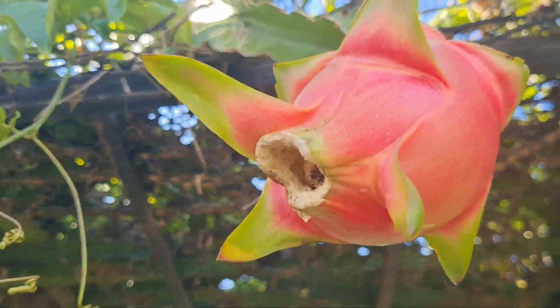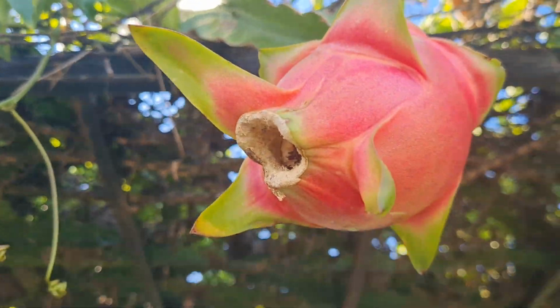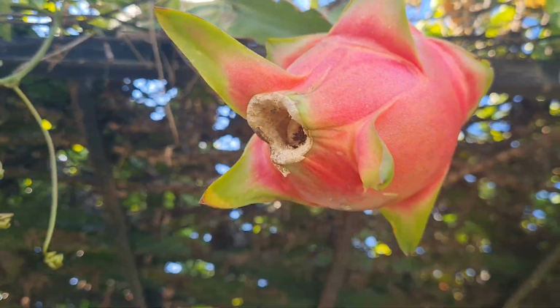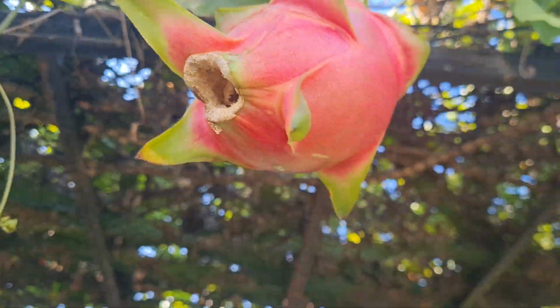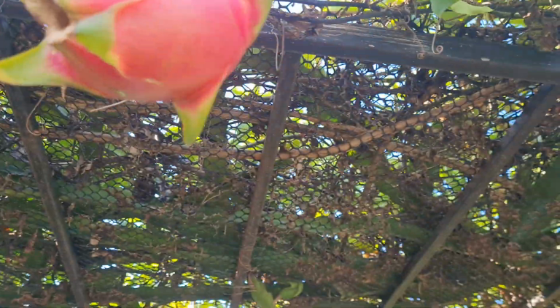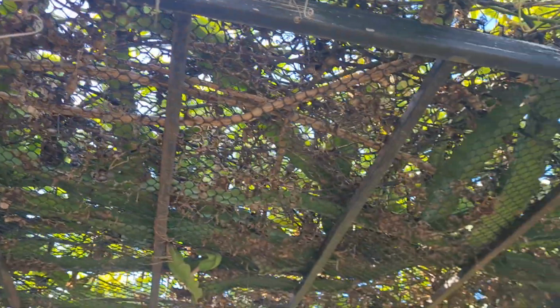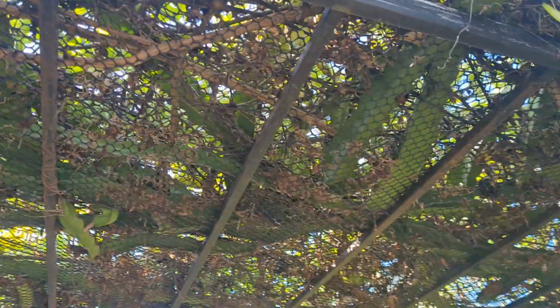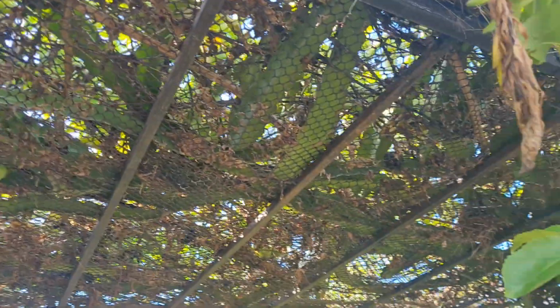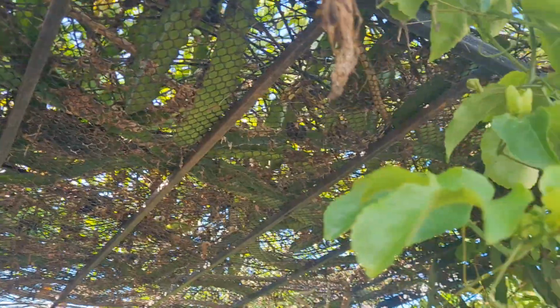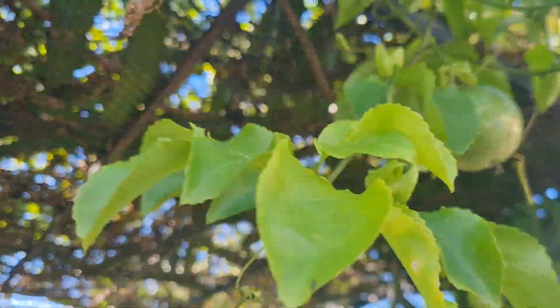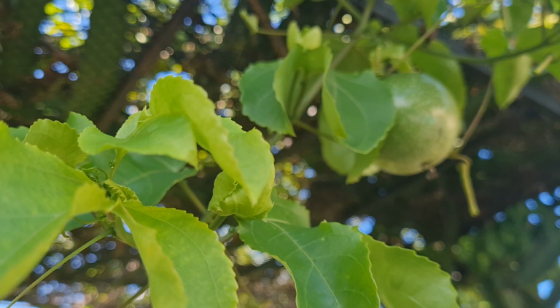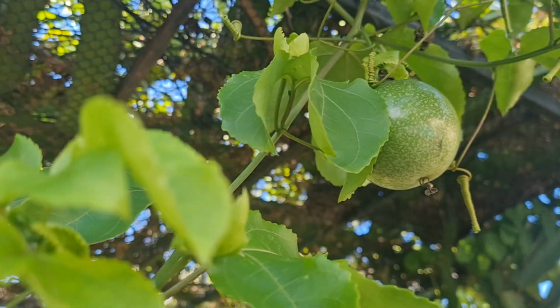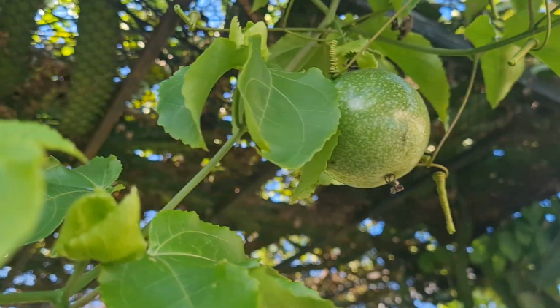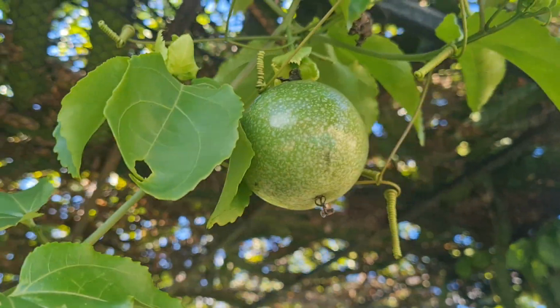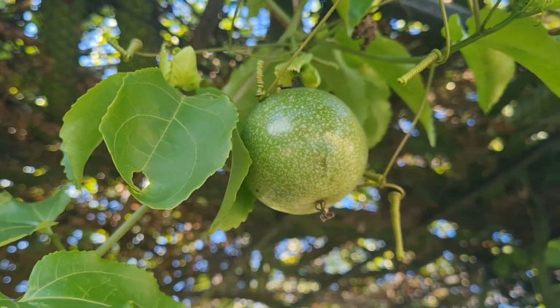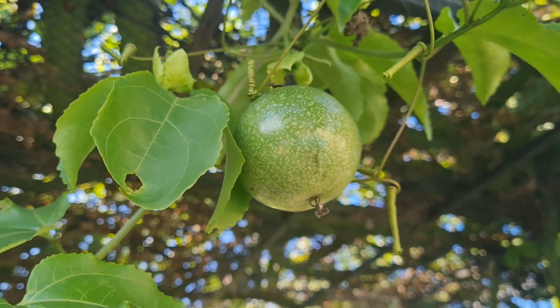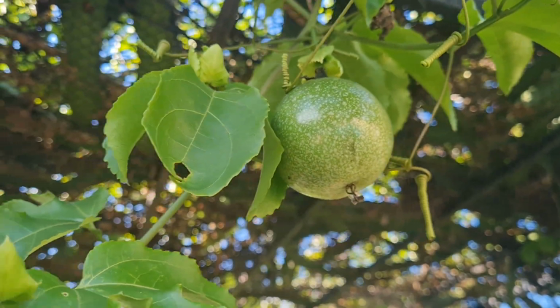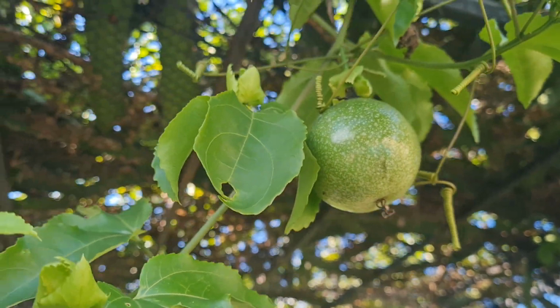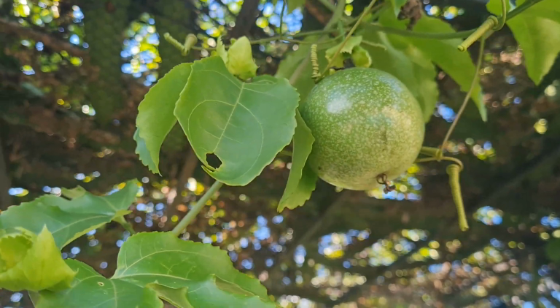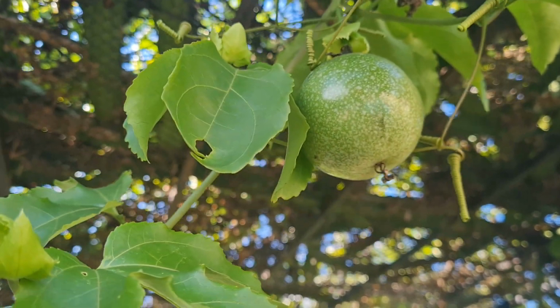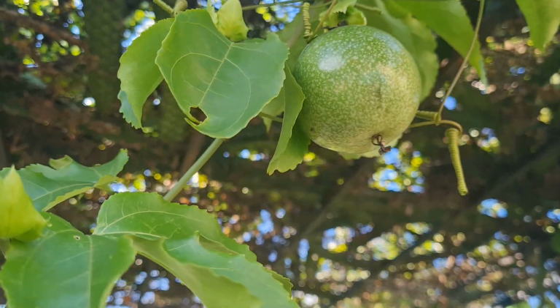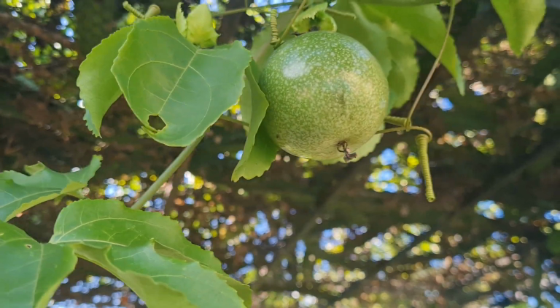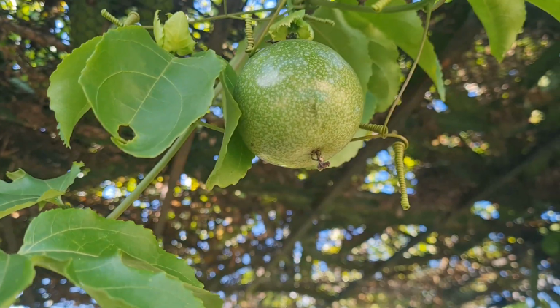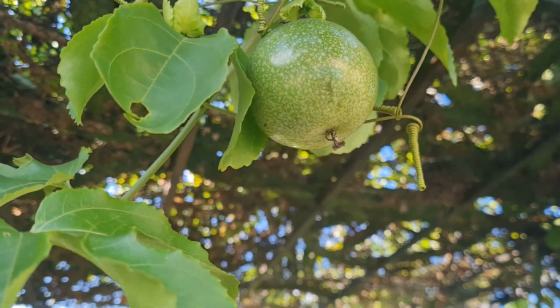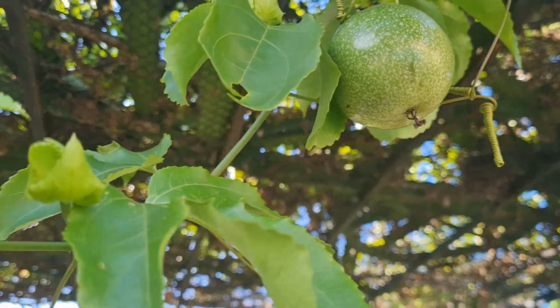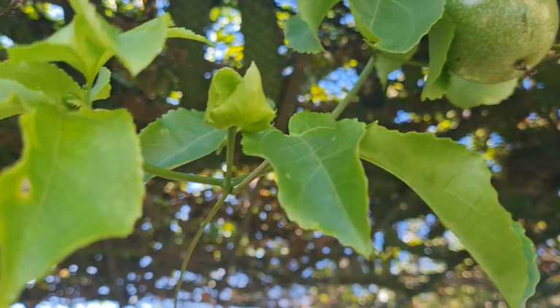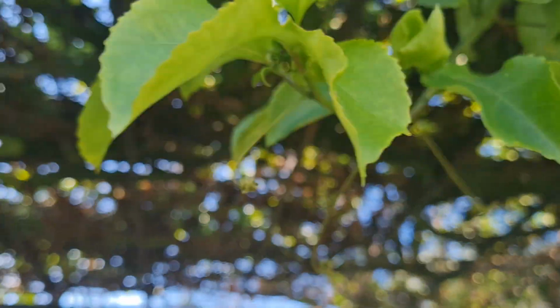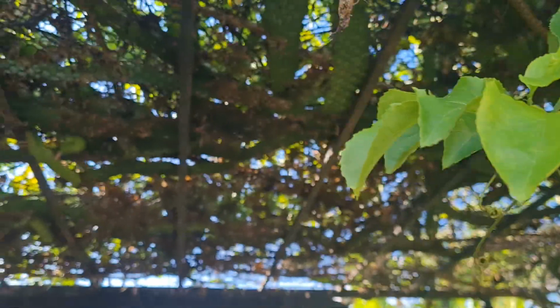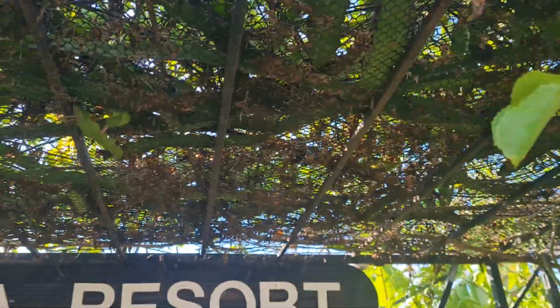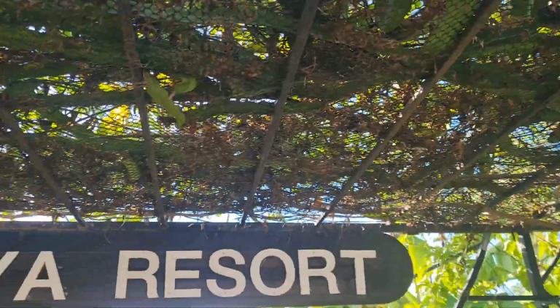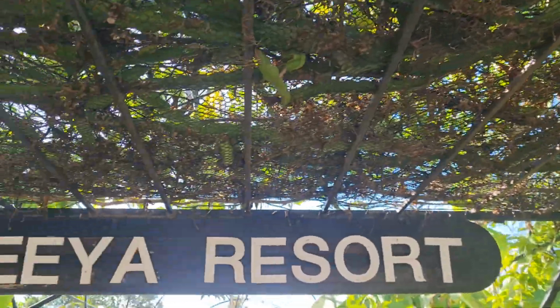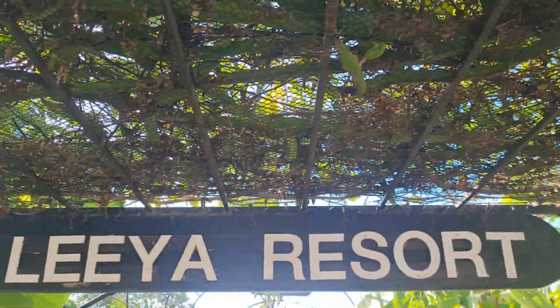But it seems to grow well here. The passion fruit grows together with the dragon fruit in the same location, and there are no problems.